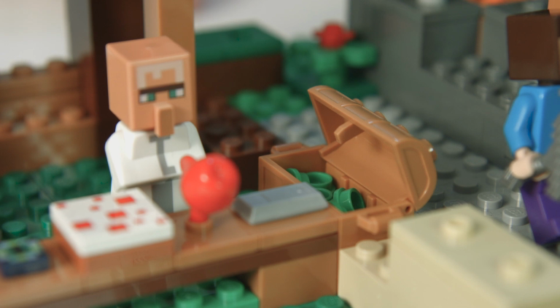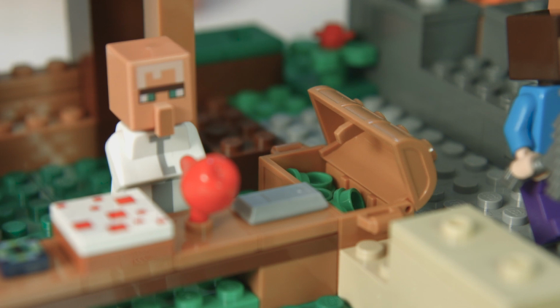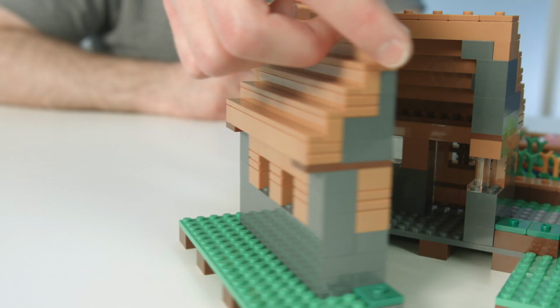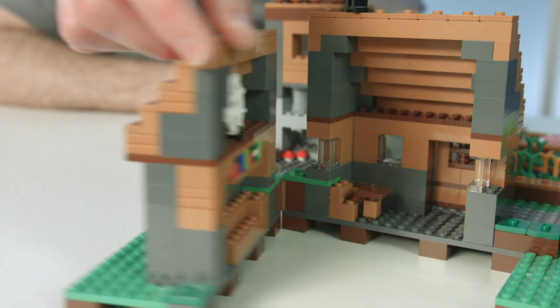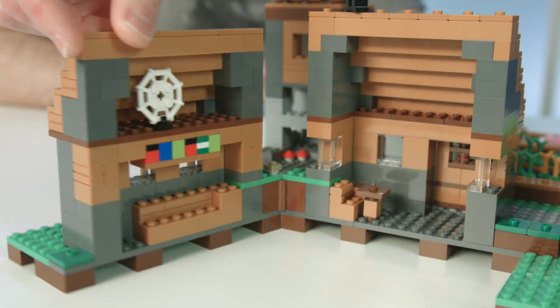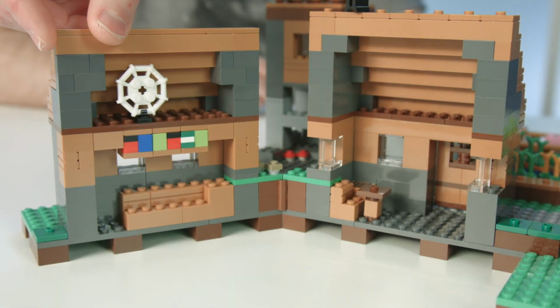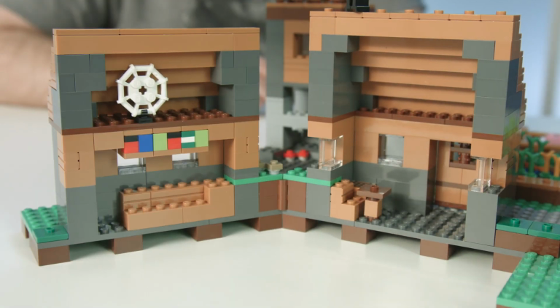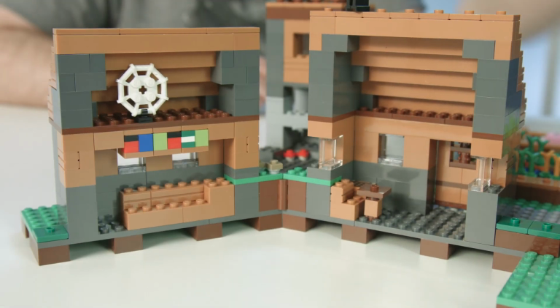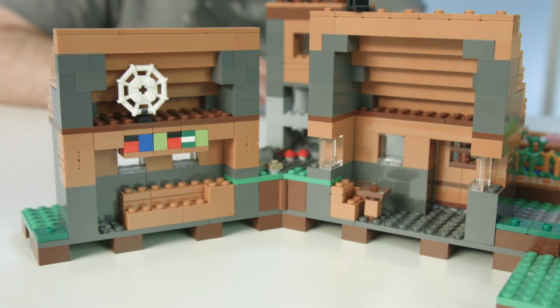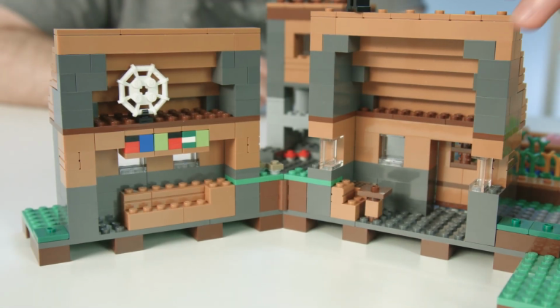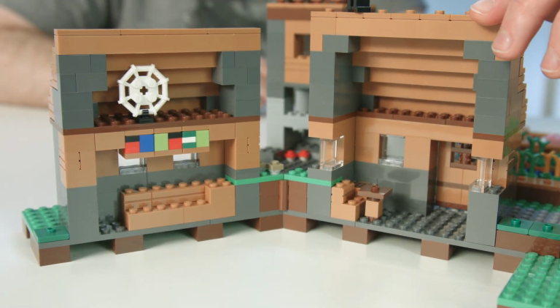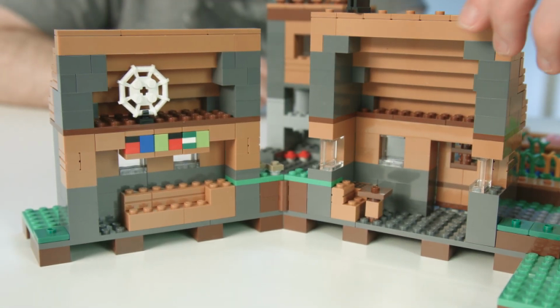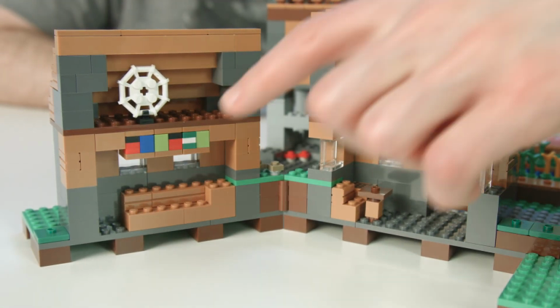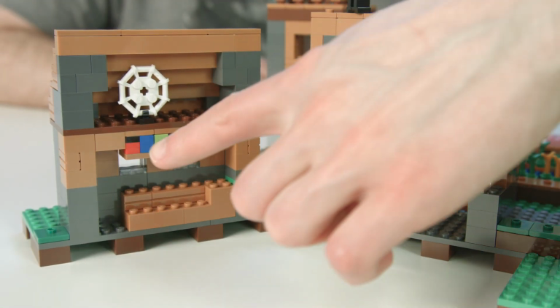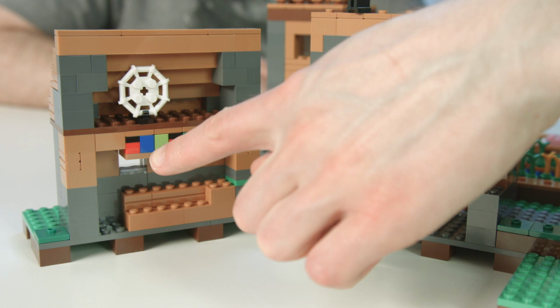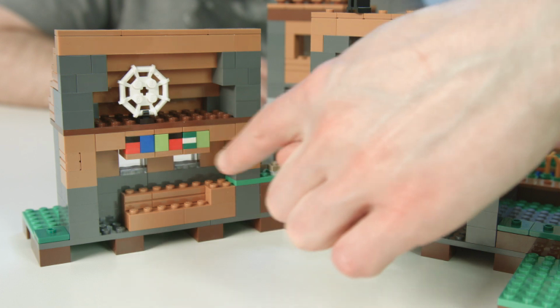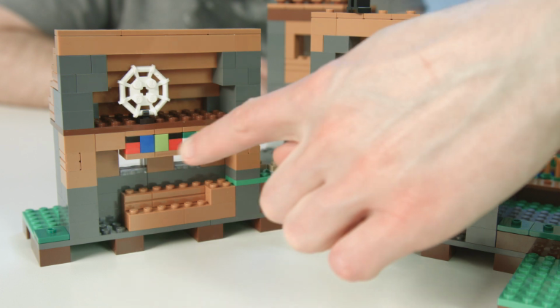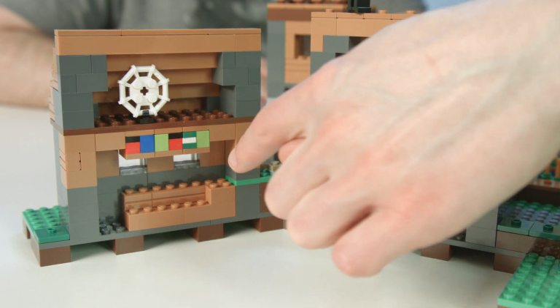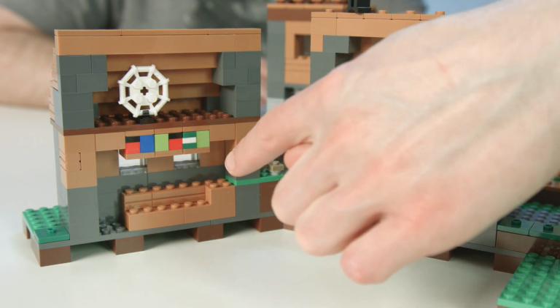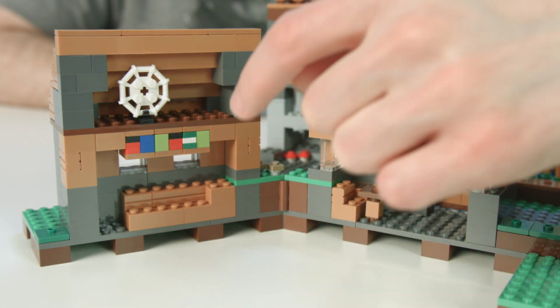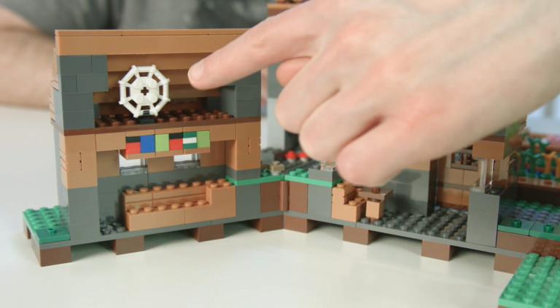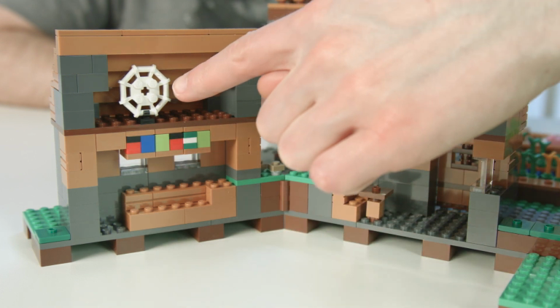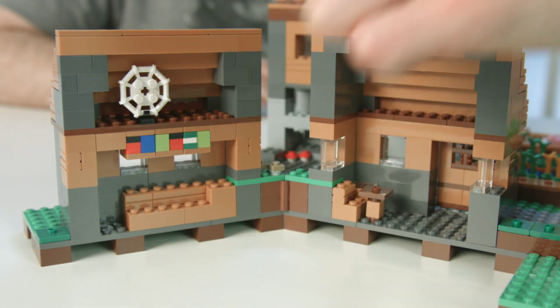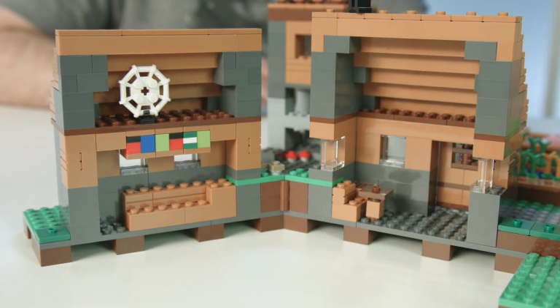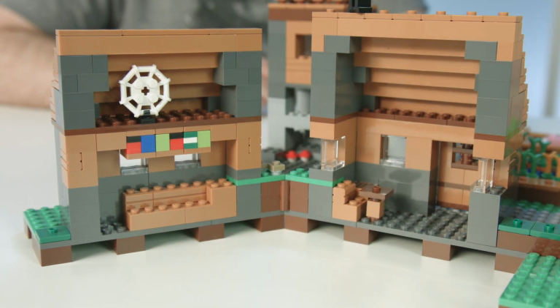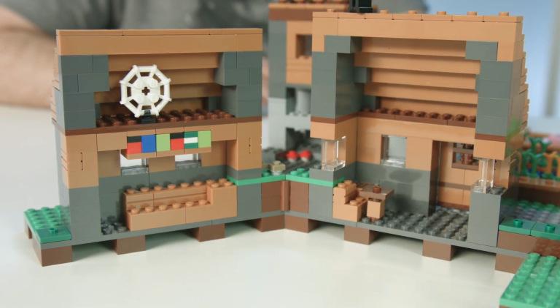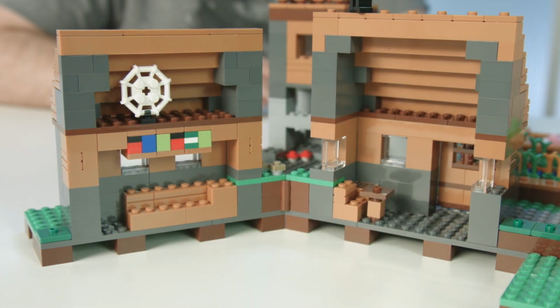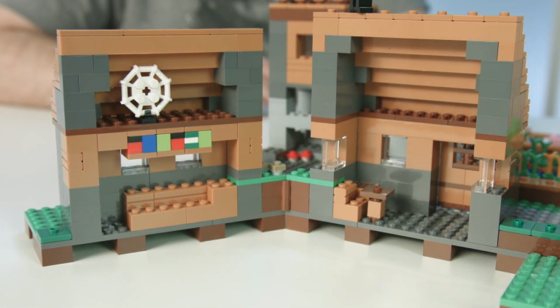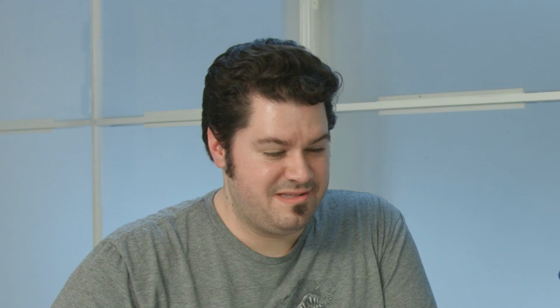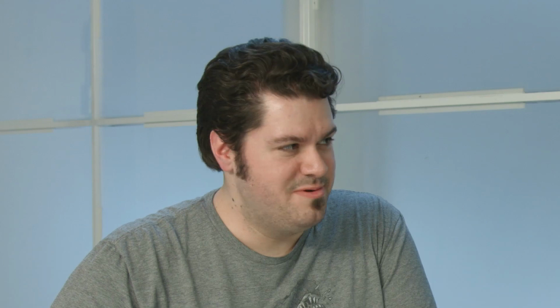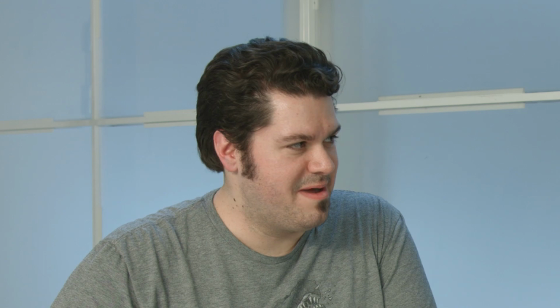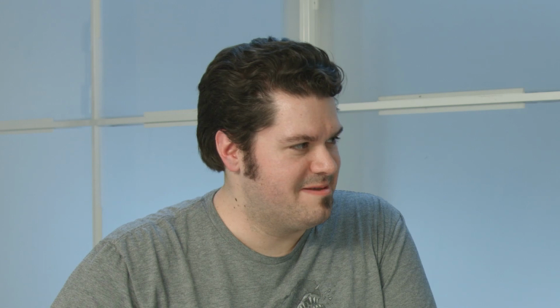And finally, we have the library. In the library, you get some bookshelves that you can take out and a little funny spiderweb in the attic. That's a spooky spiderweb.